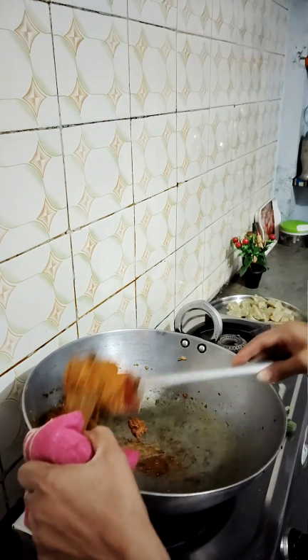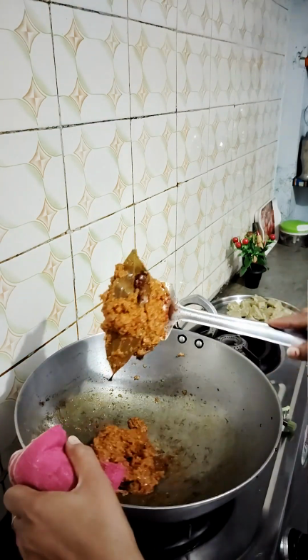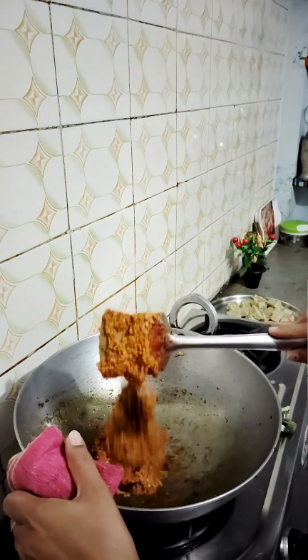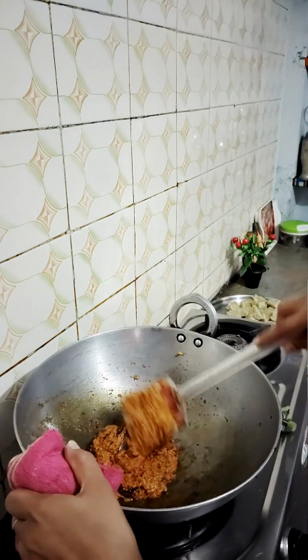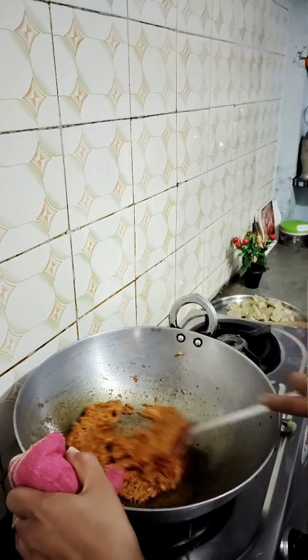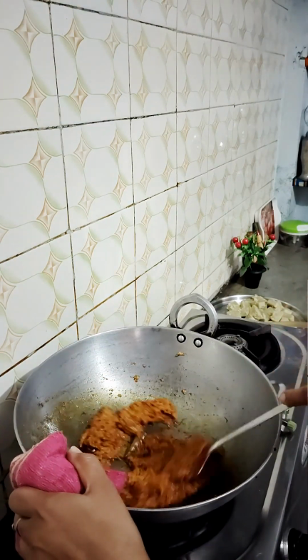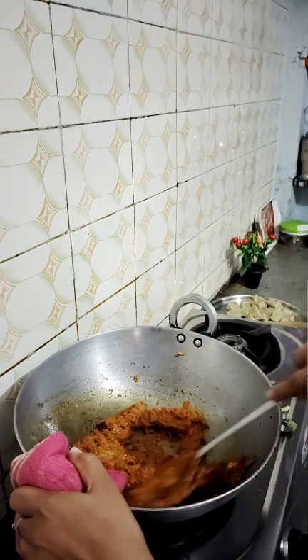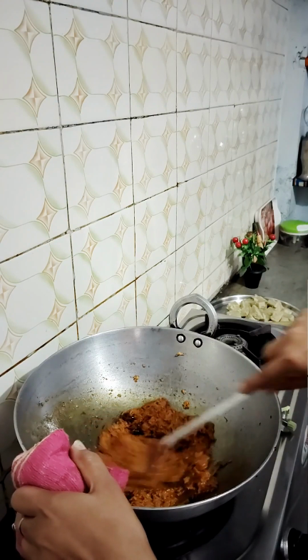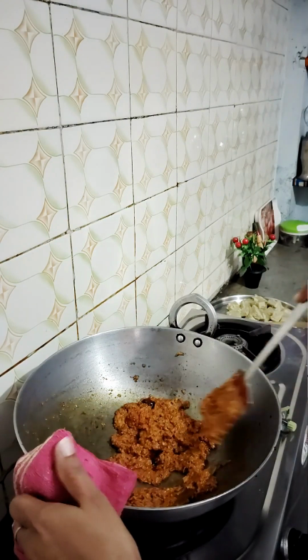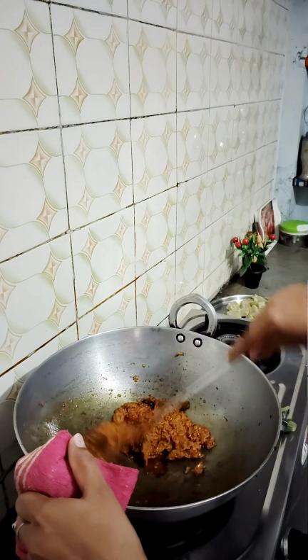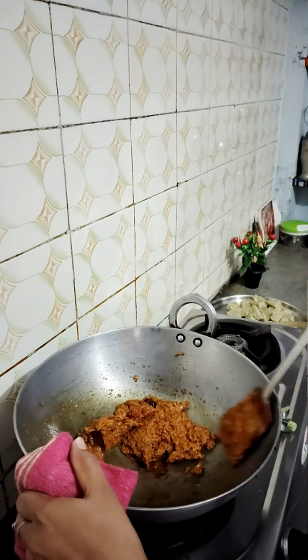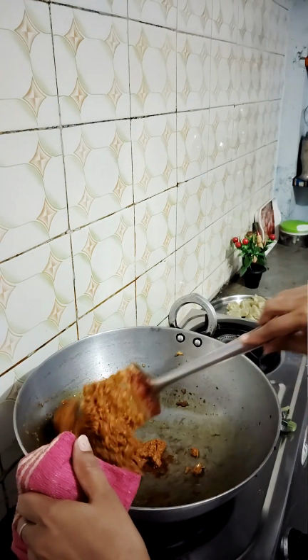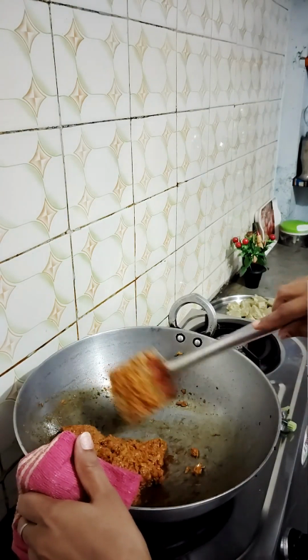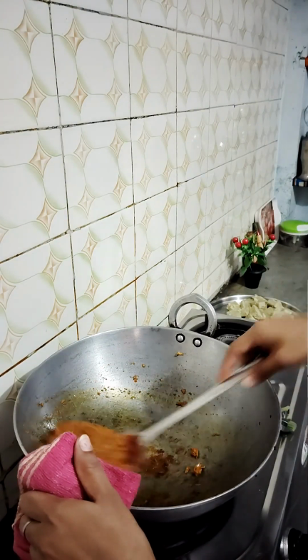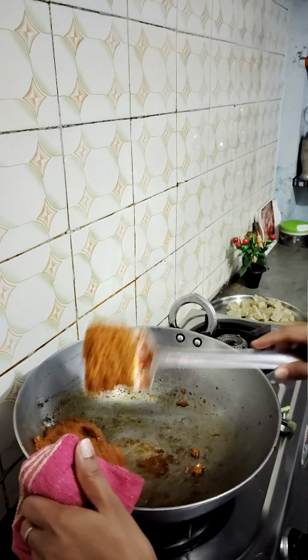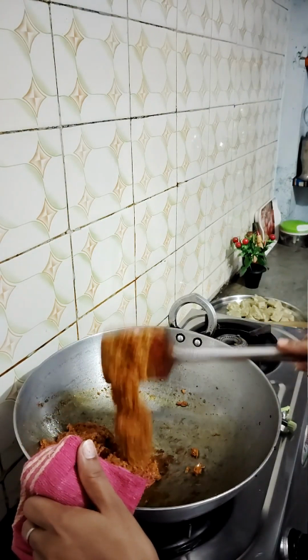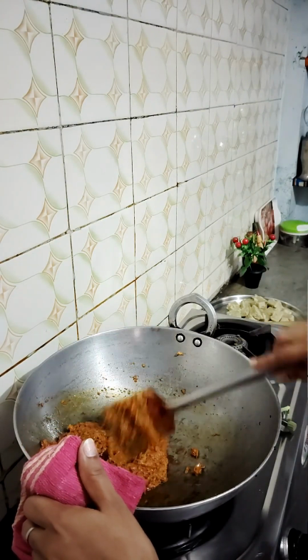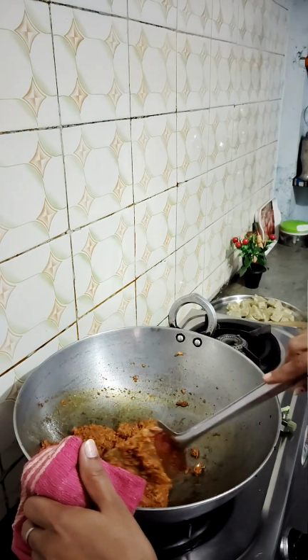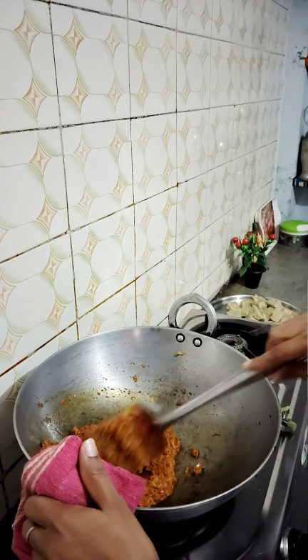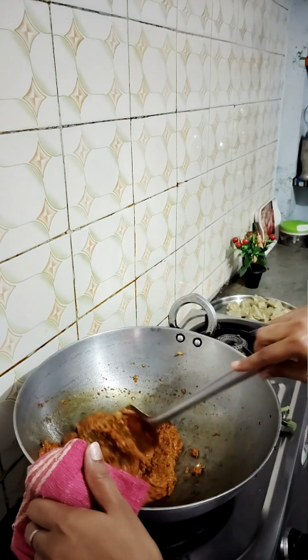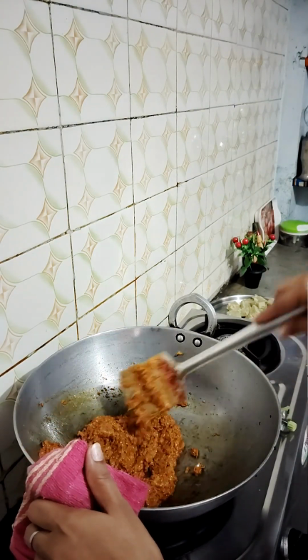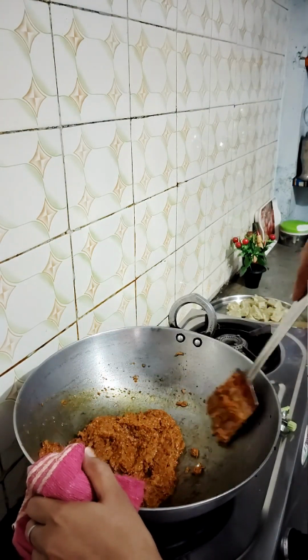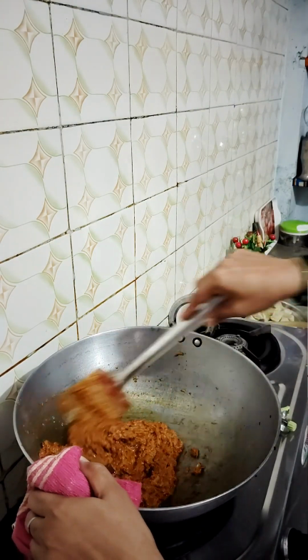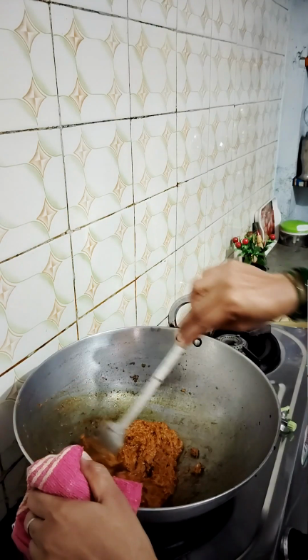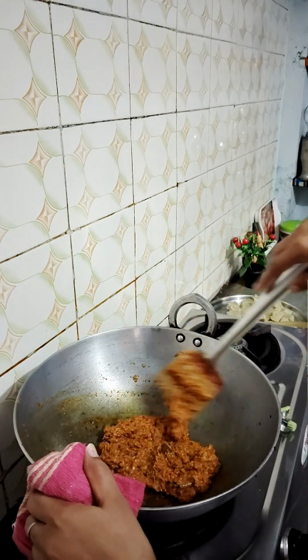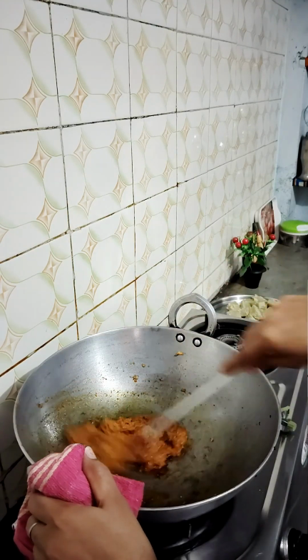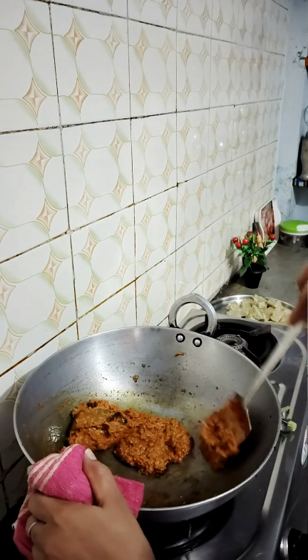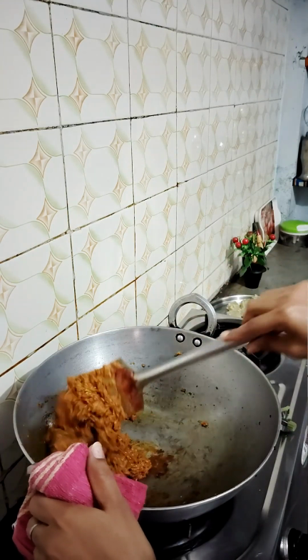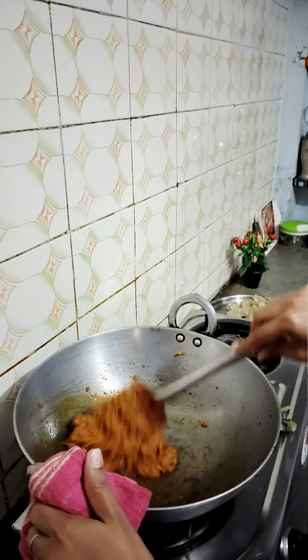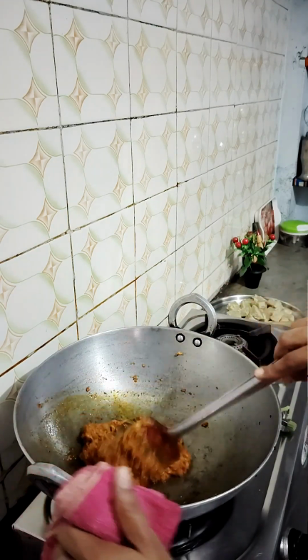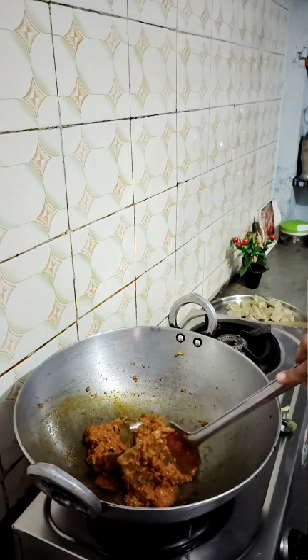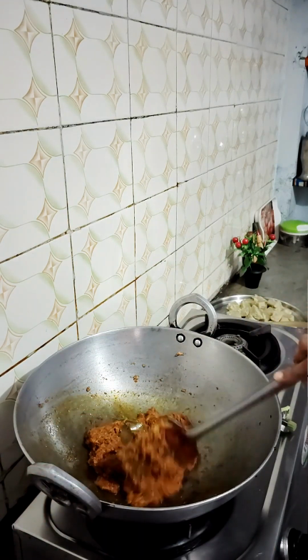This is the Kashmiri Lal Mirch (red chili). If you add it to the dish, it gives a very beautiful taste — the color and taste are both very beautiful.